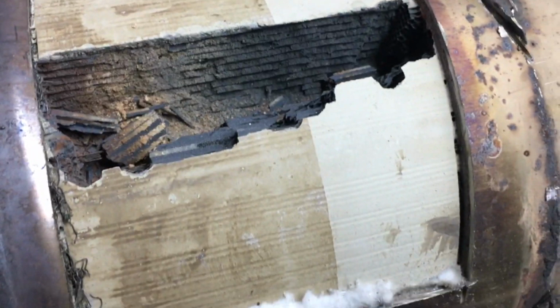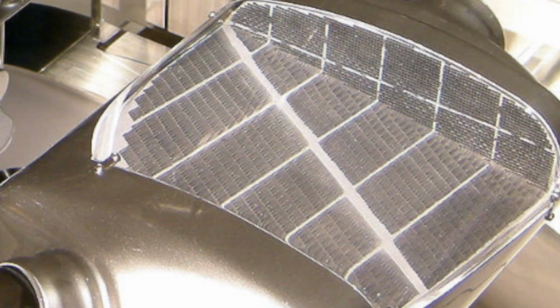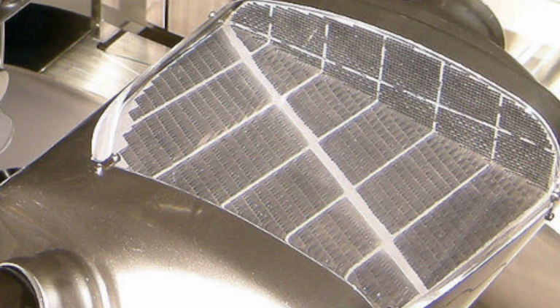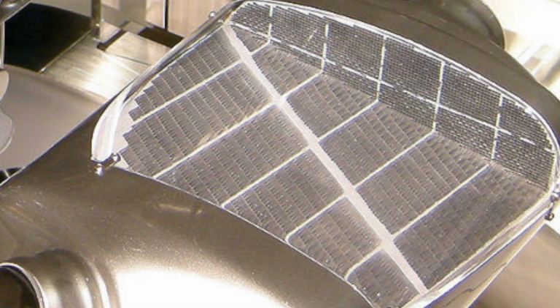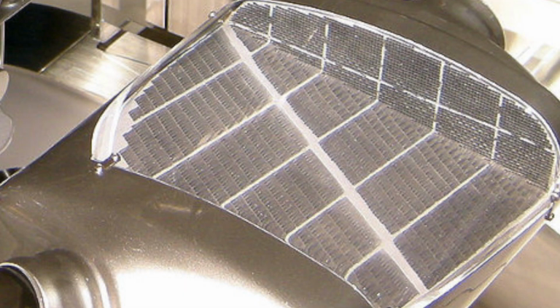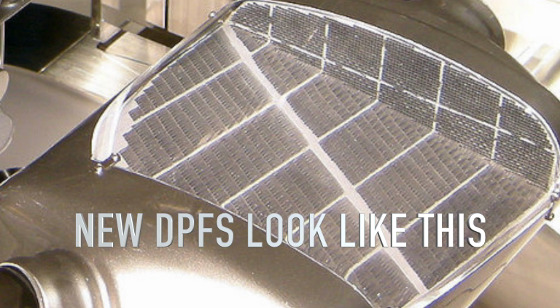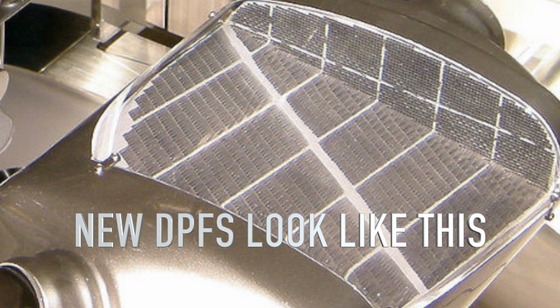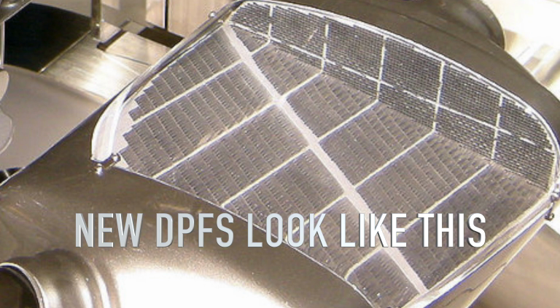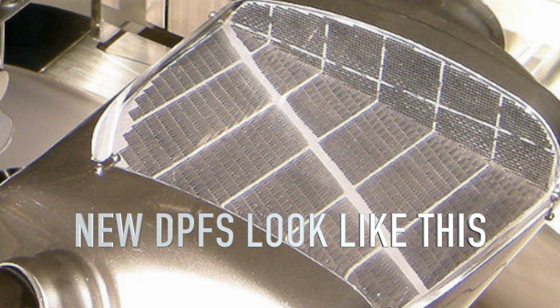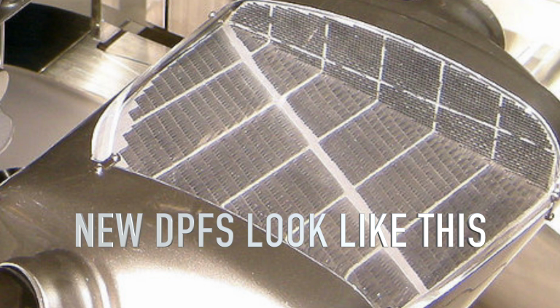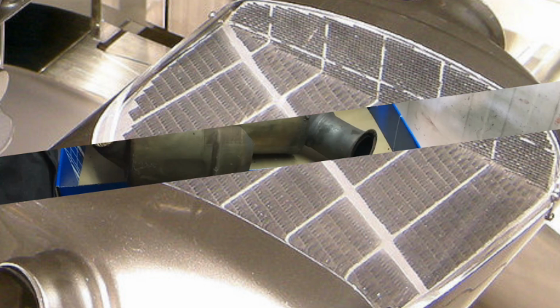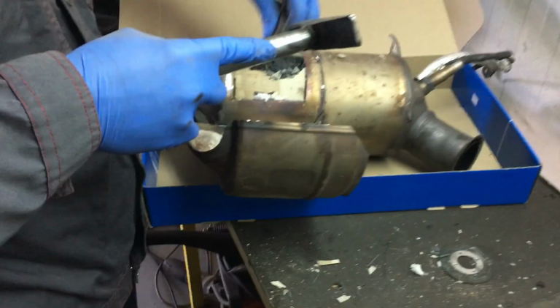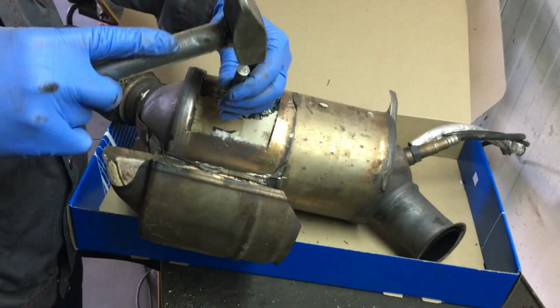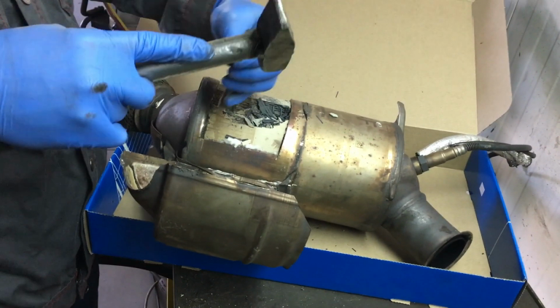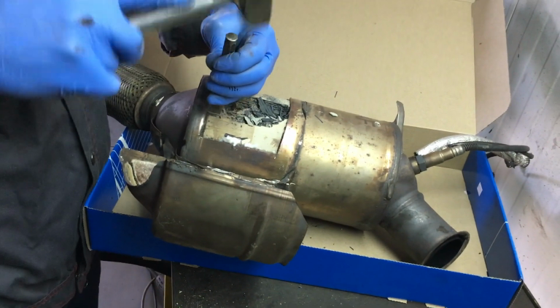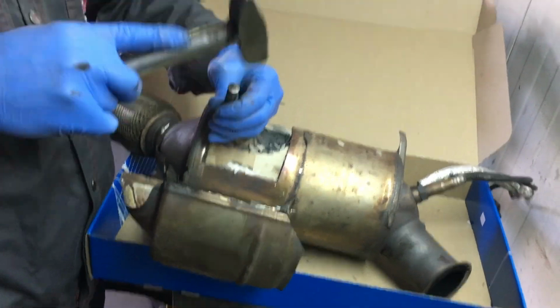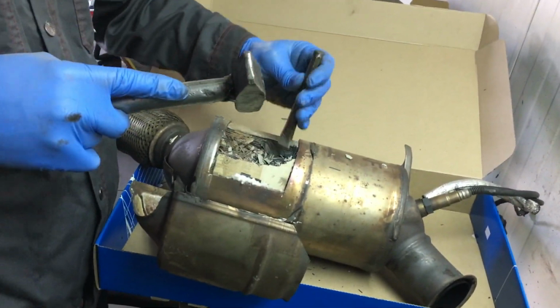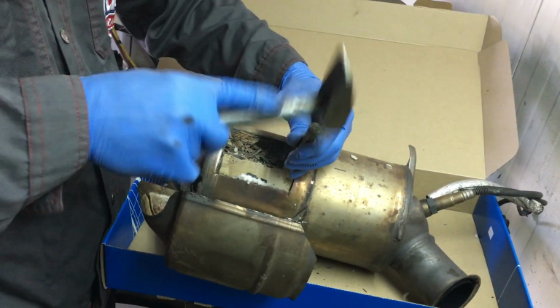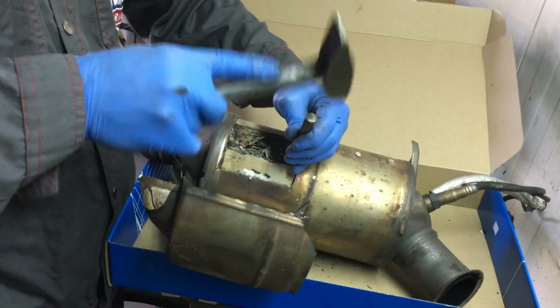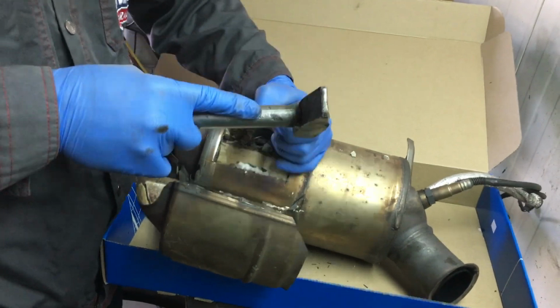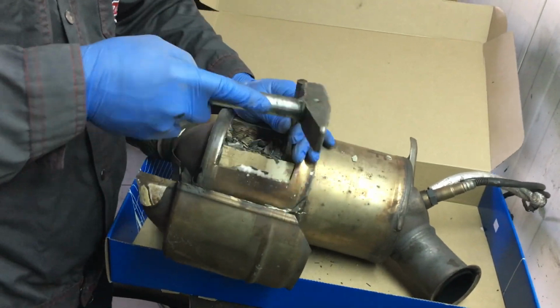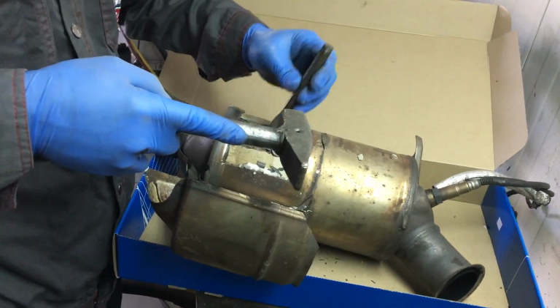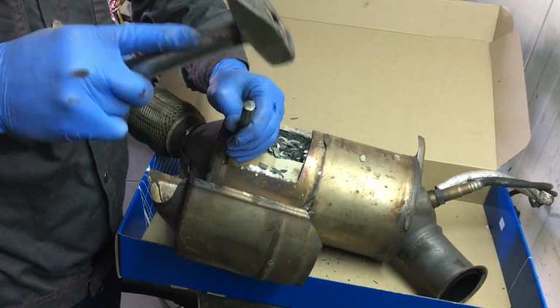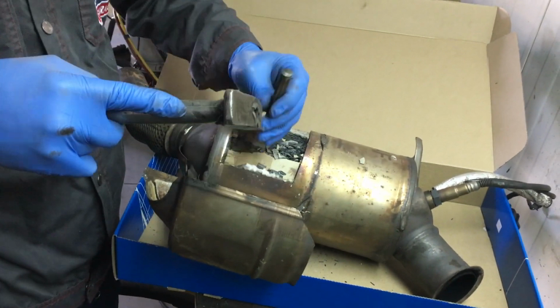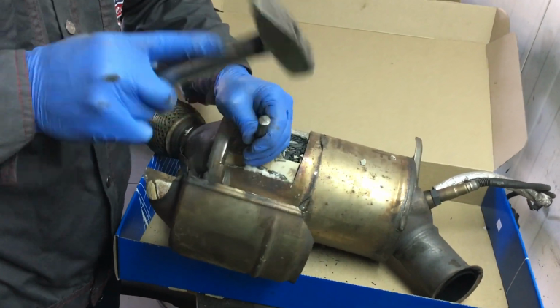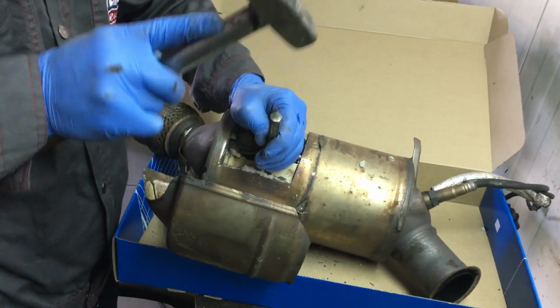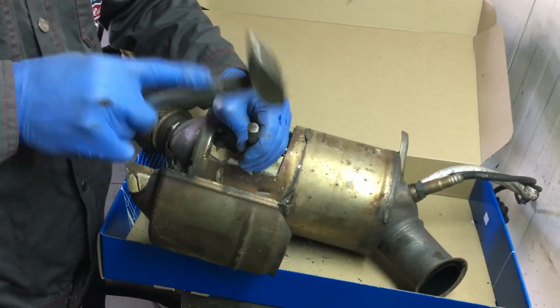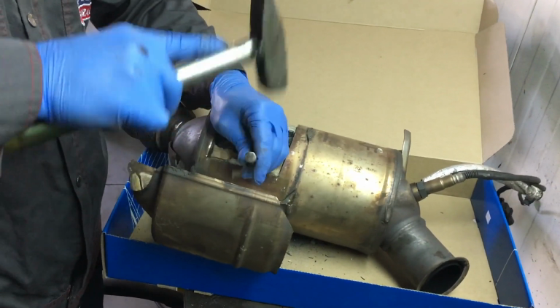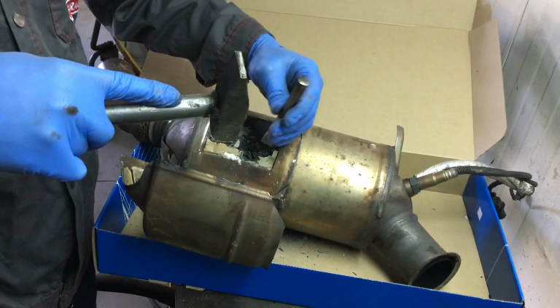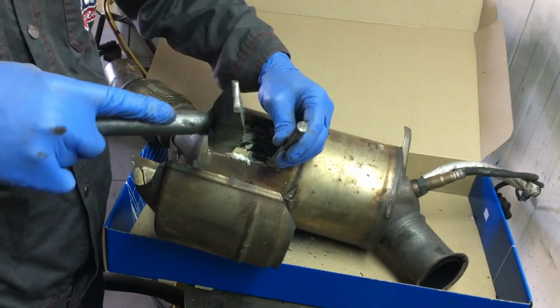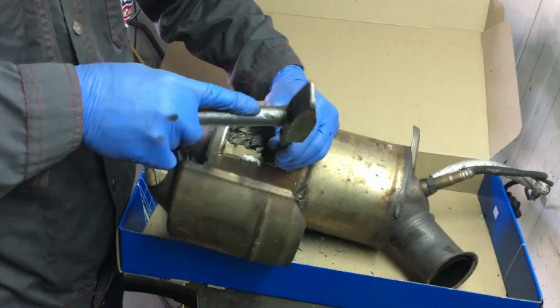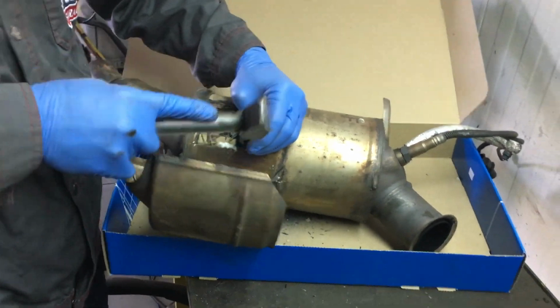DPFs have cores or cells made out of ceramic materials which filter soot, carbon and particulate matter pretty well. Most DPFs have an efficiency of over 85%, but modern ones can have up to 95%.